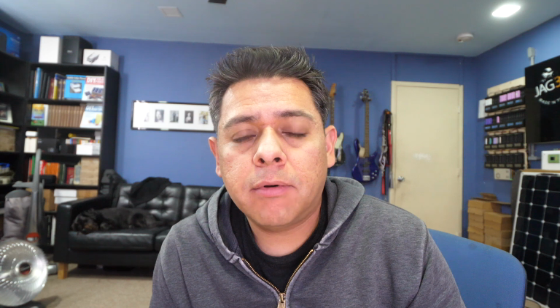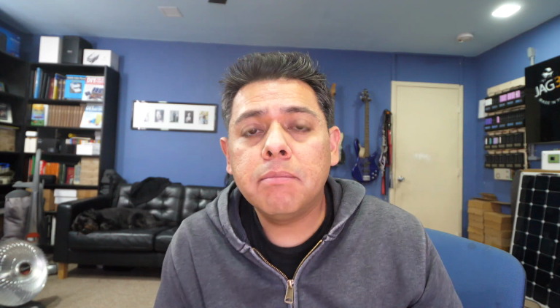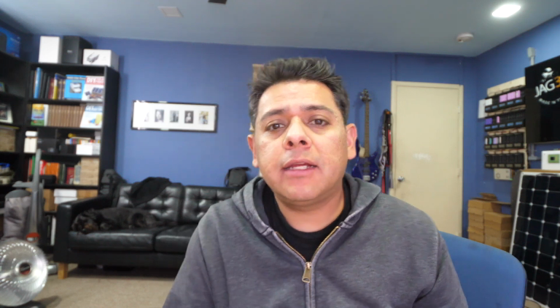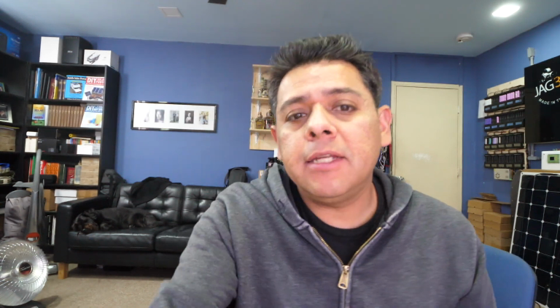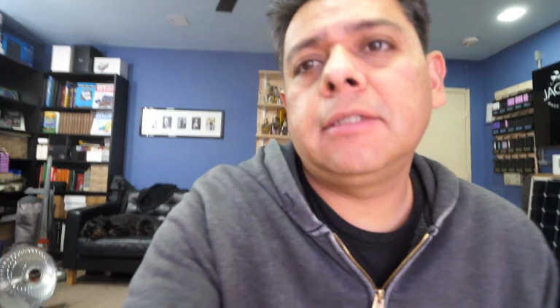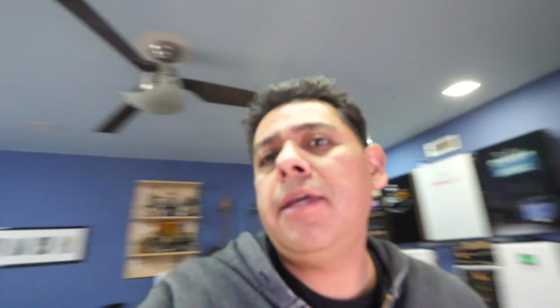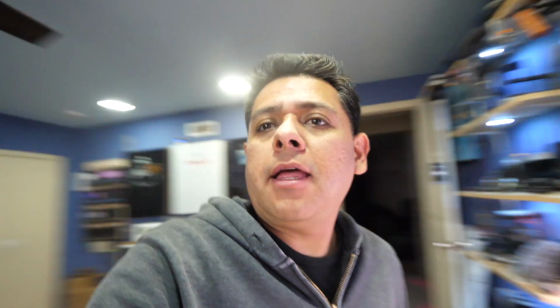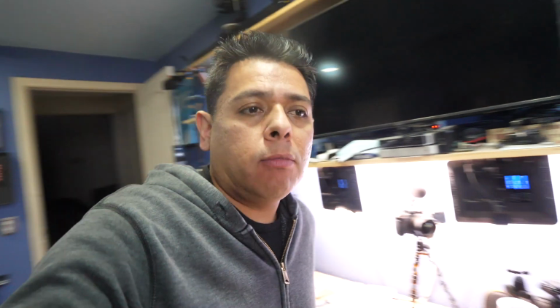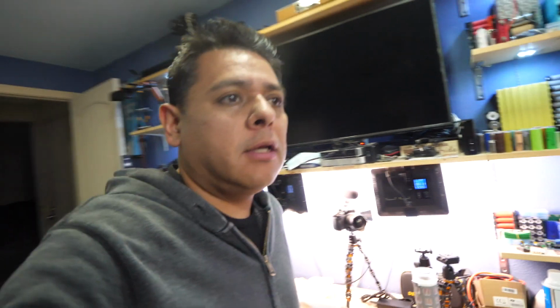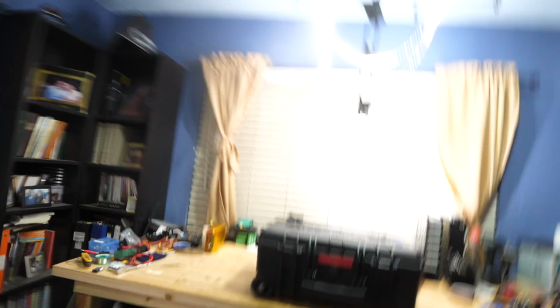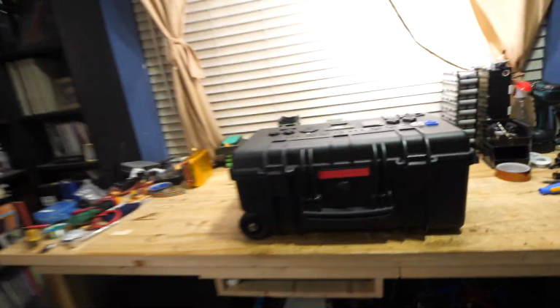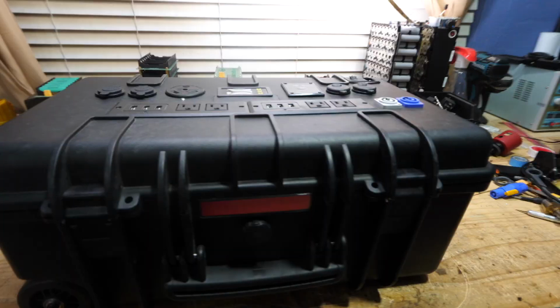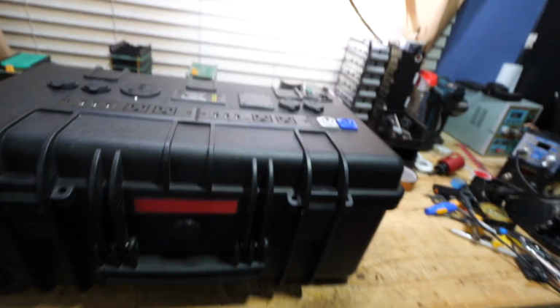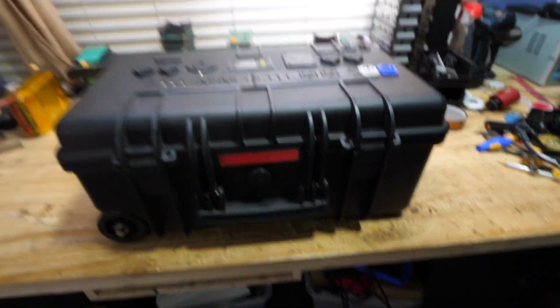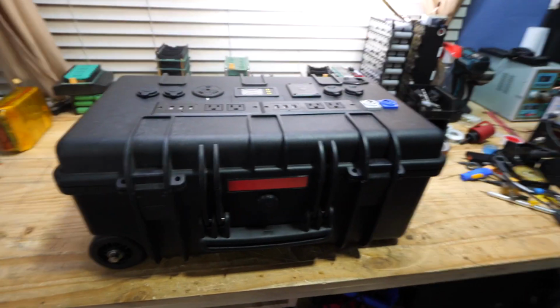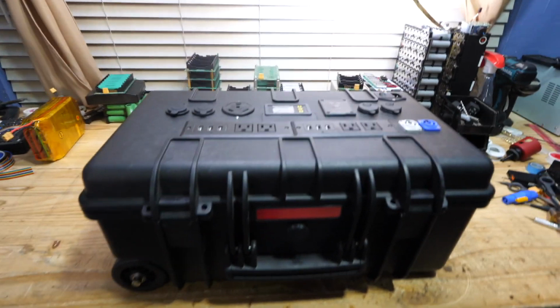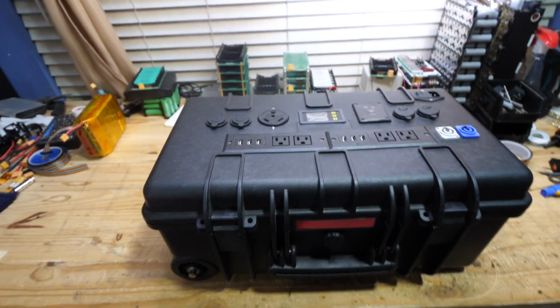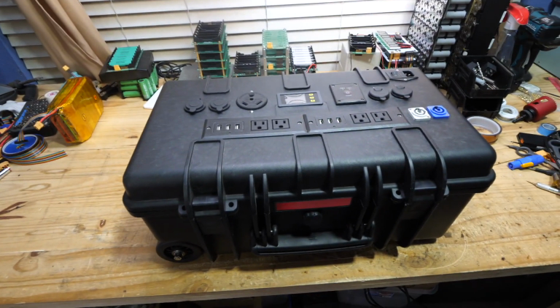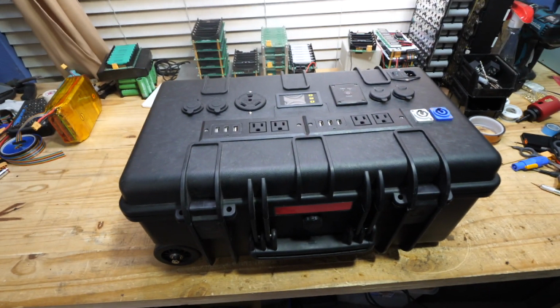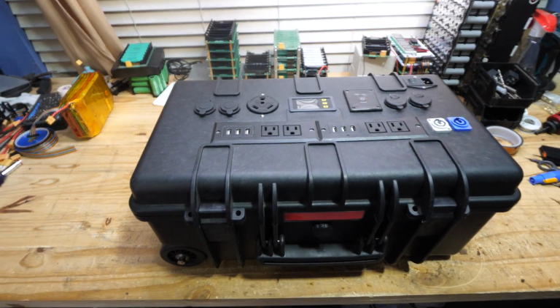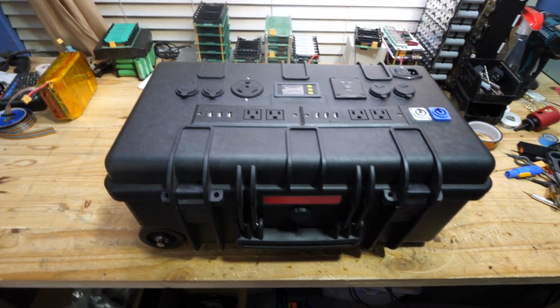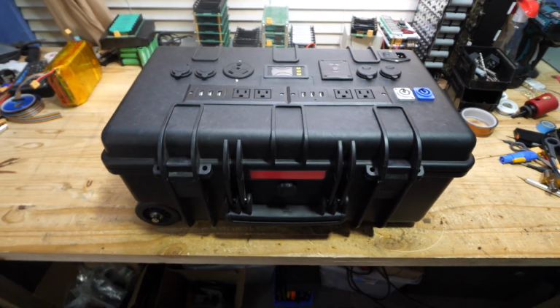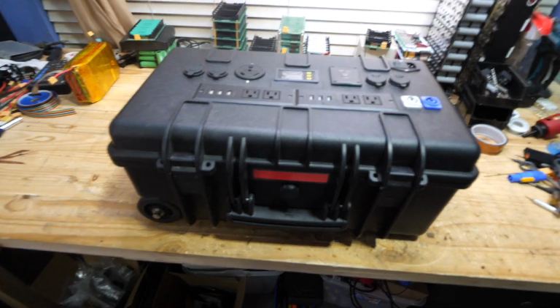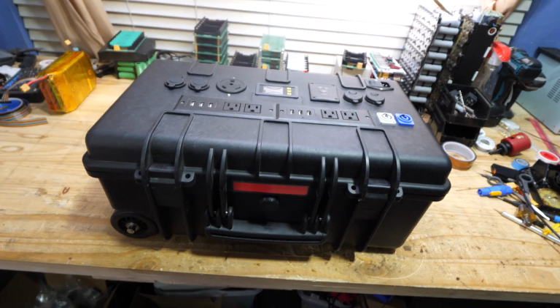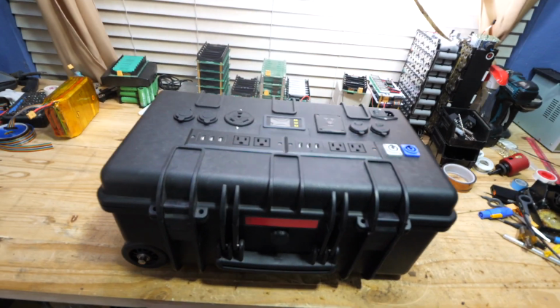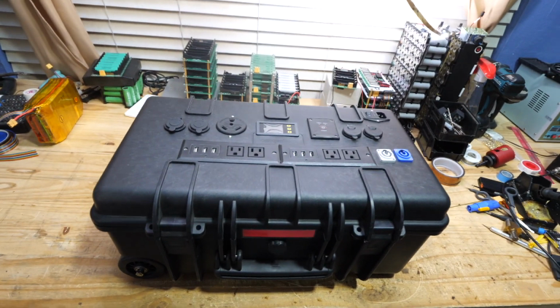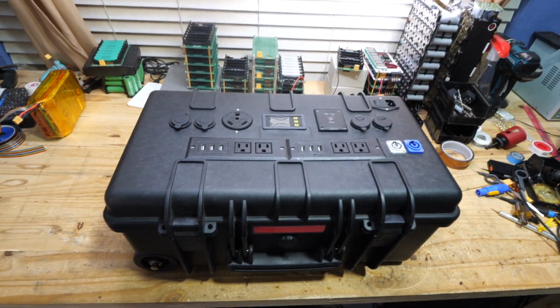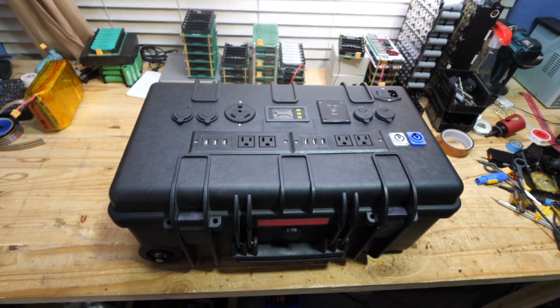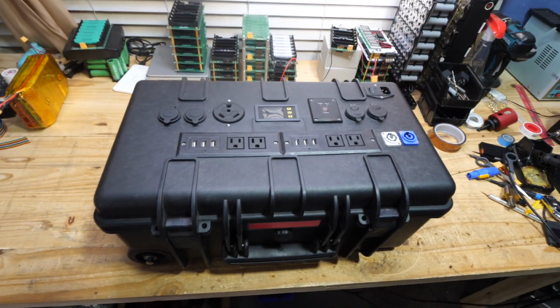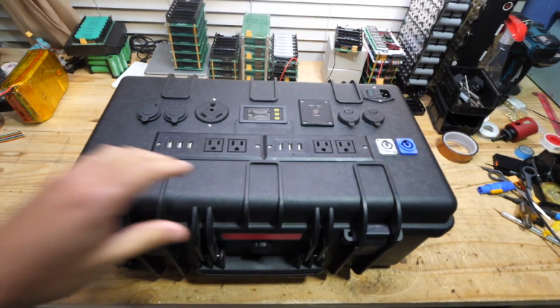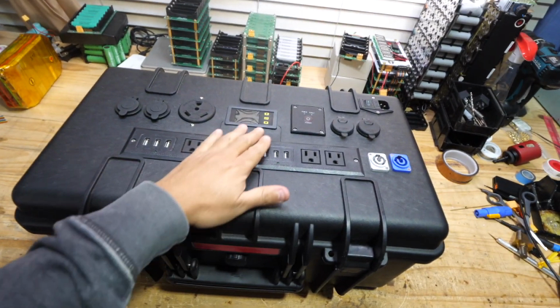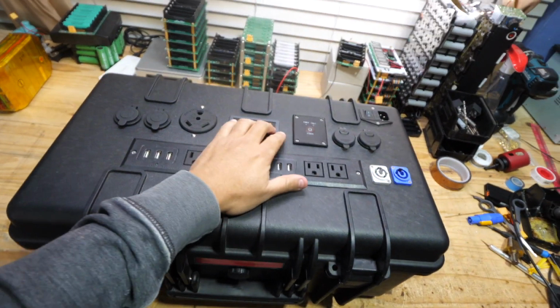Time for another midnight update. Today I am working on this guy. Remember this guy? This is the solar generator that I uploaded. It got a lot of views — a lot of views.